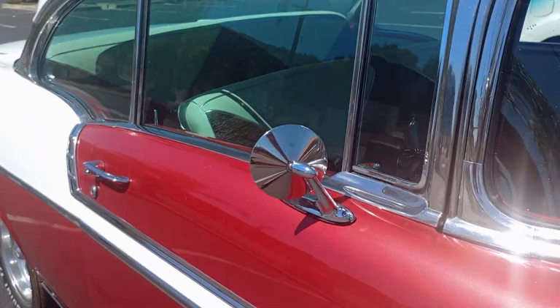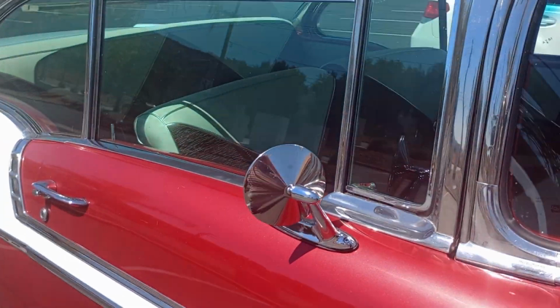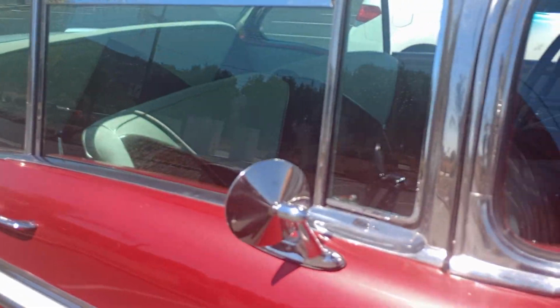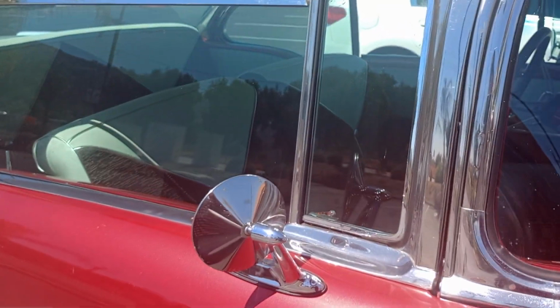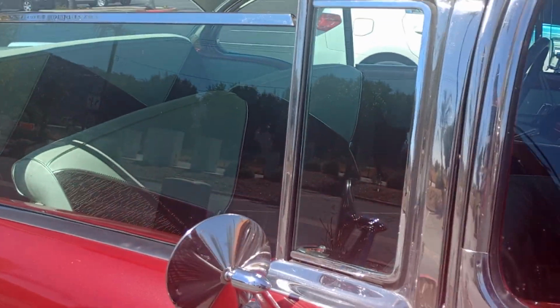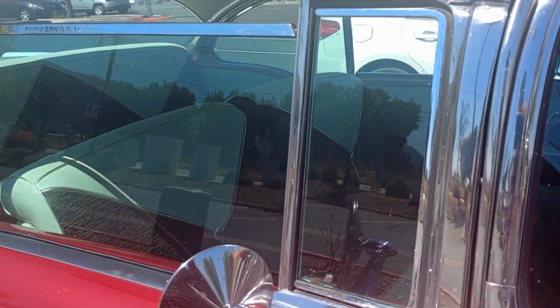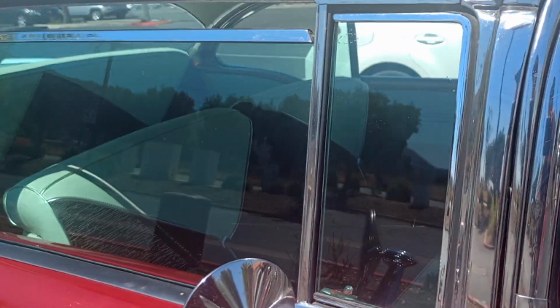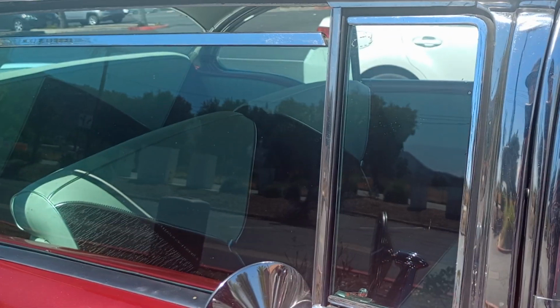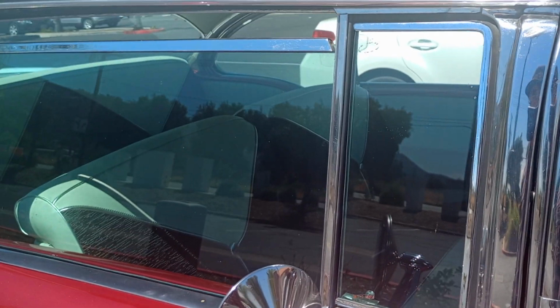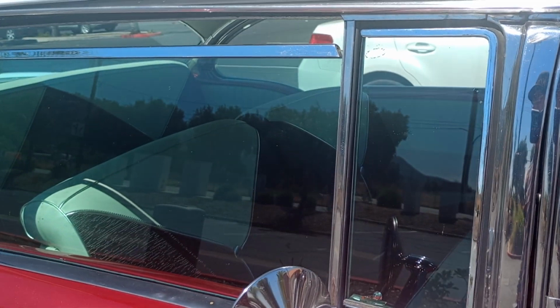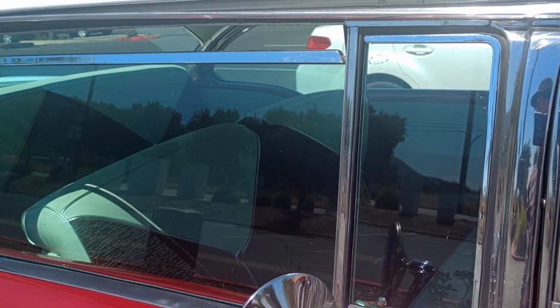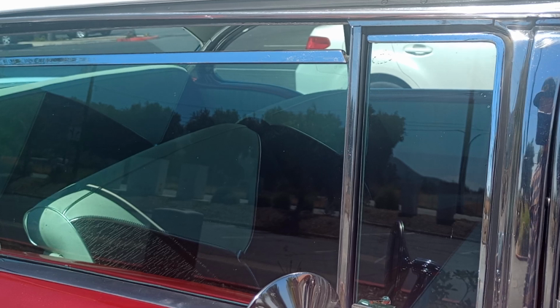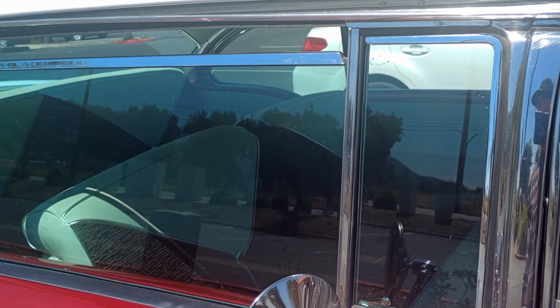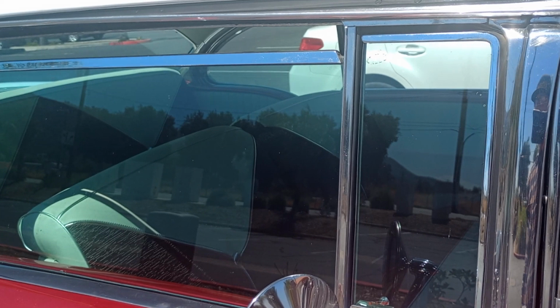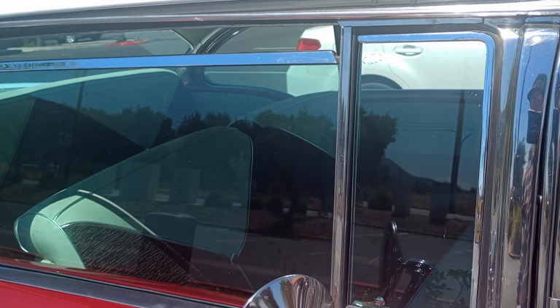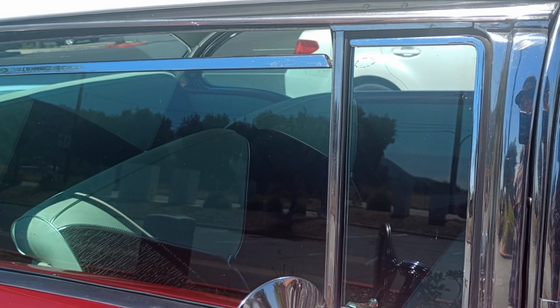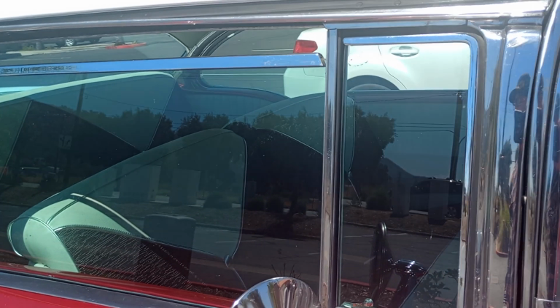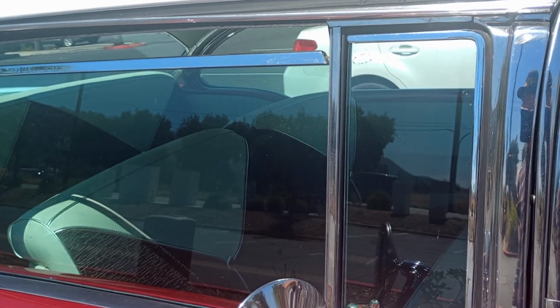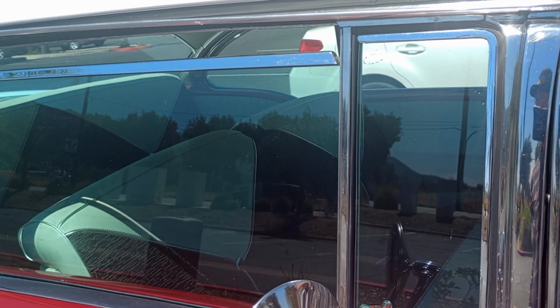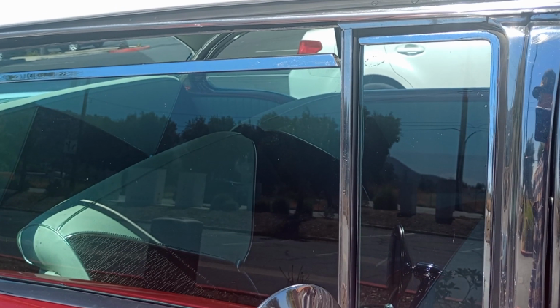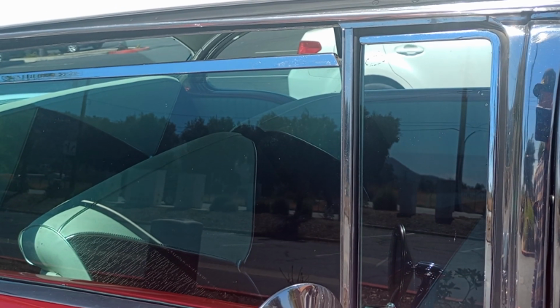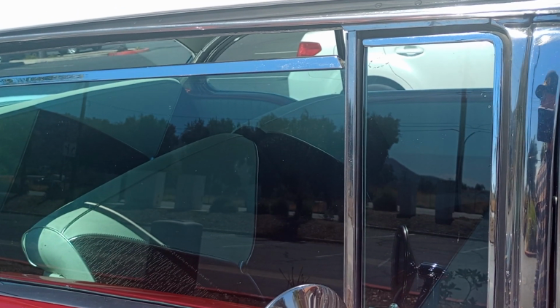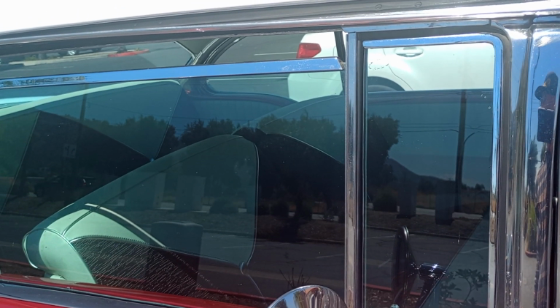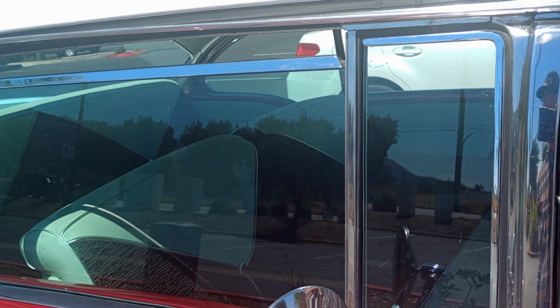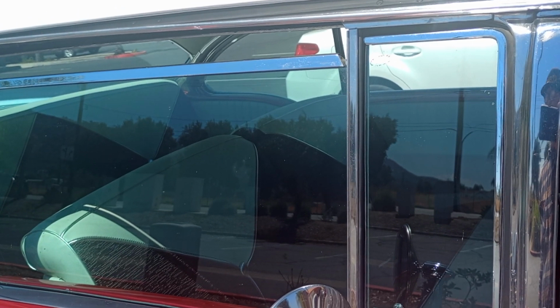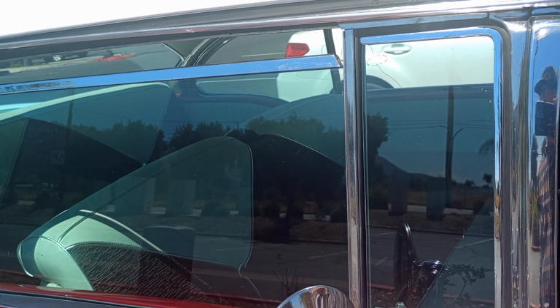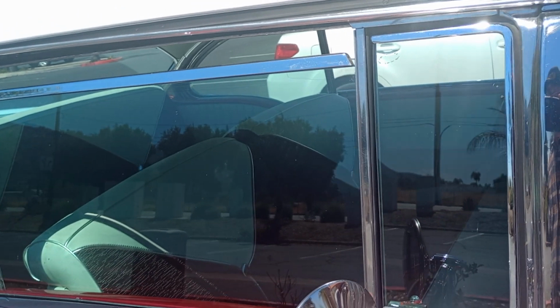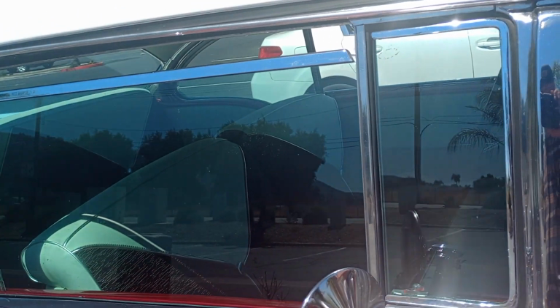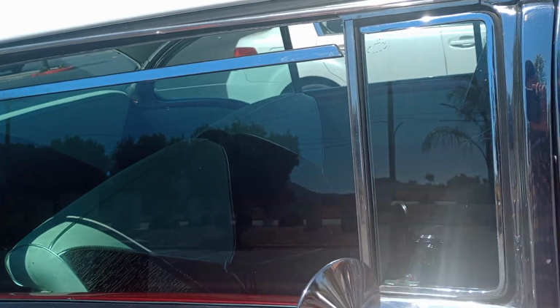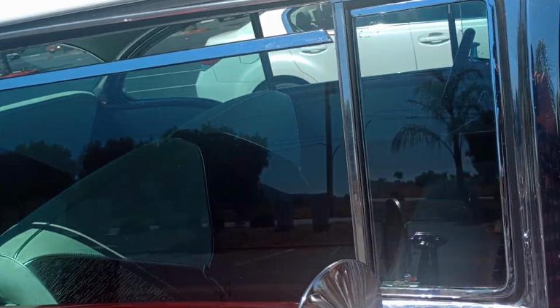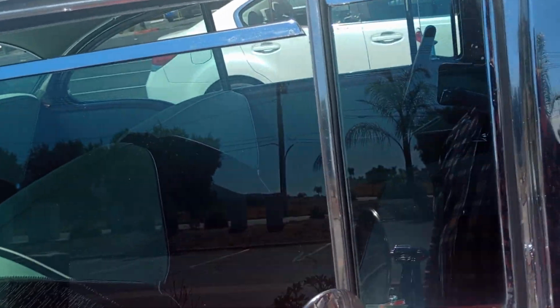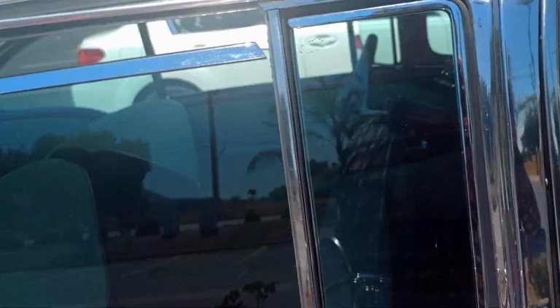Got wing windows. We don't have those in our new cars nowadays. Those are nice. You know, at night you can open them up and blow the breeze on you, or blow the wind on you if you want to open them in the daytime.